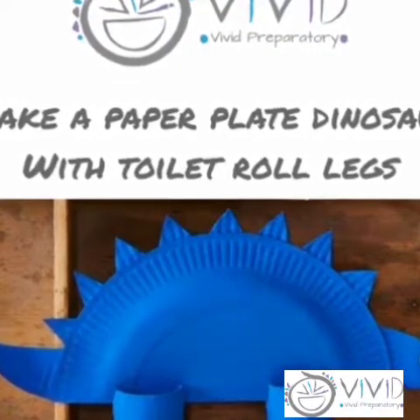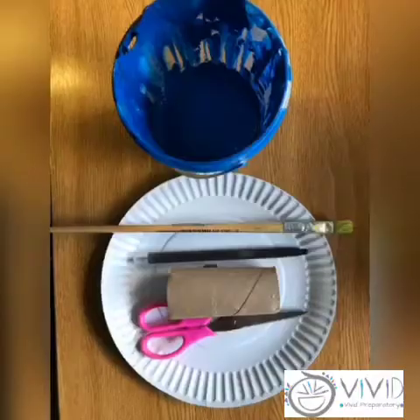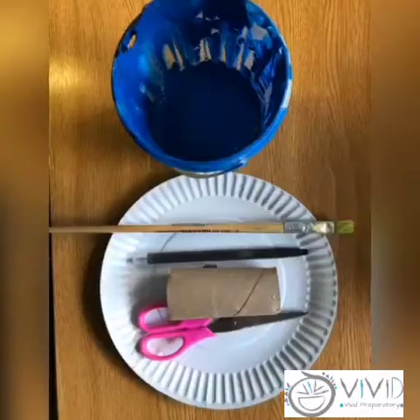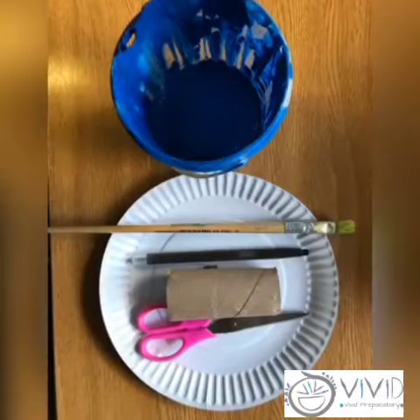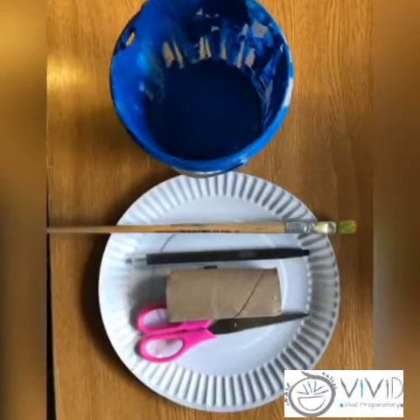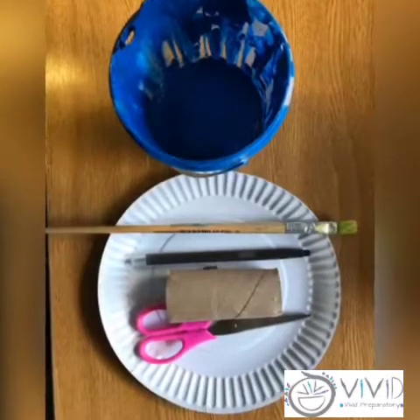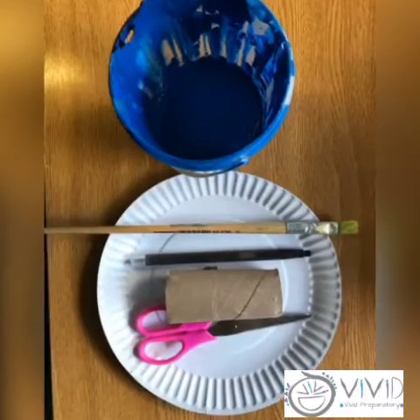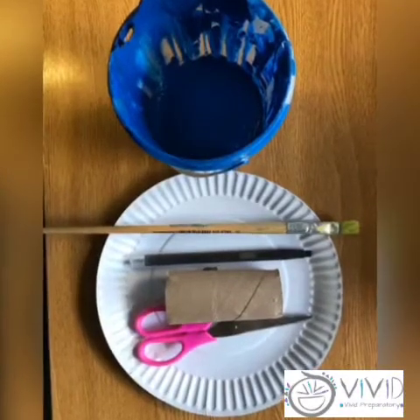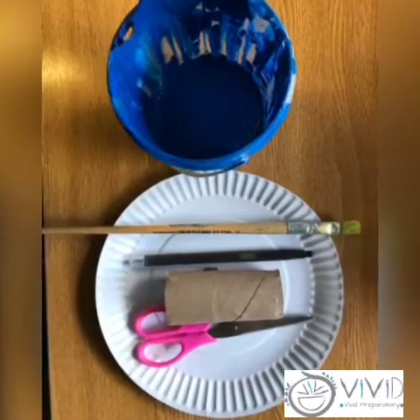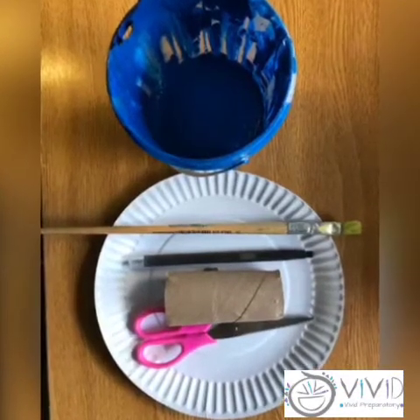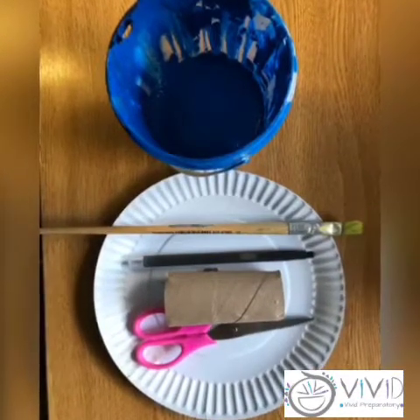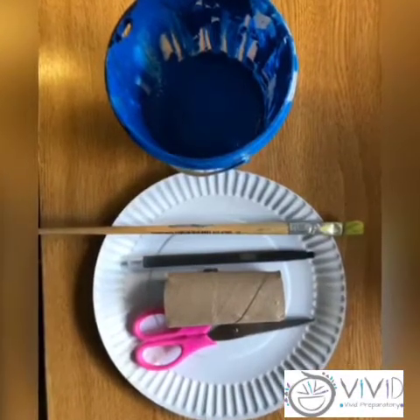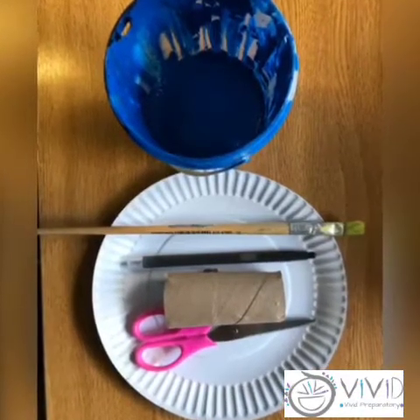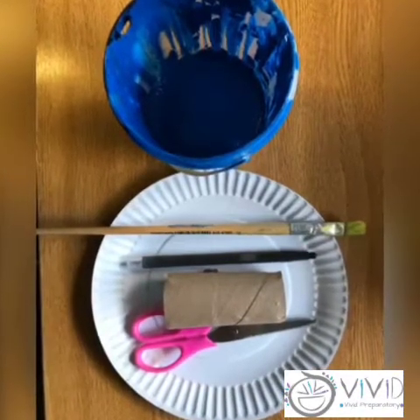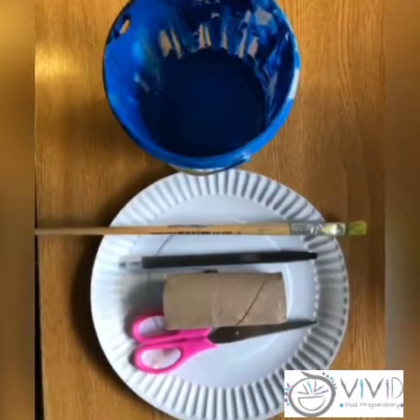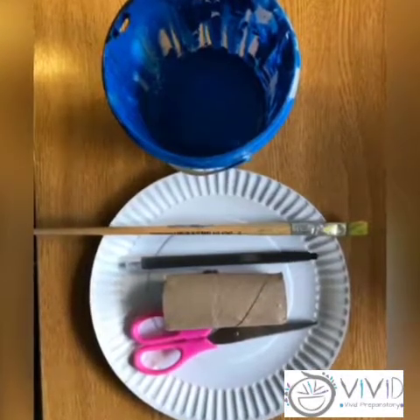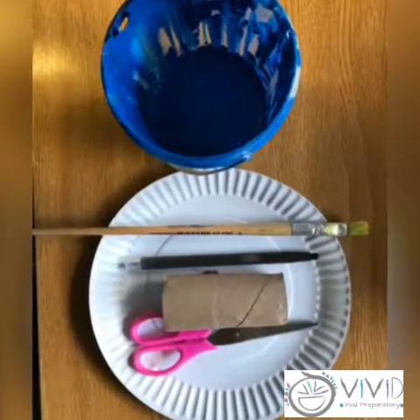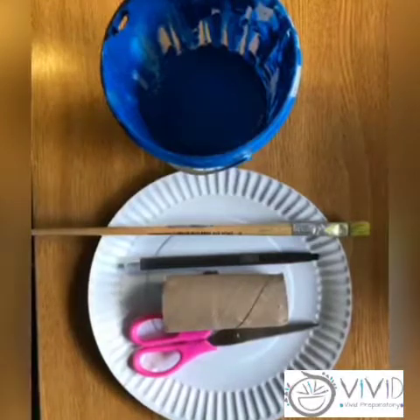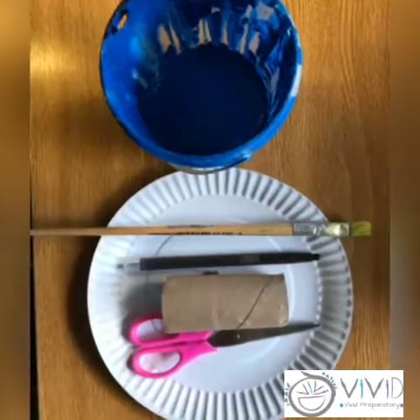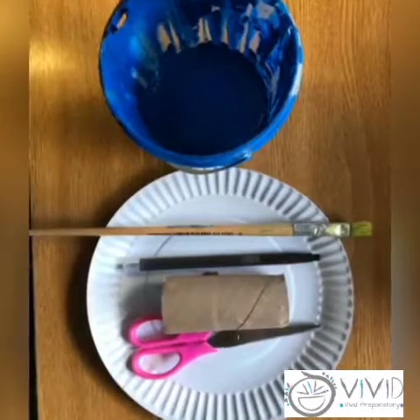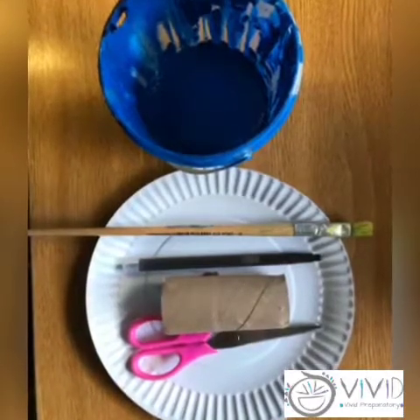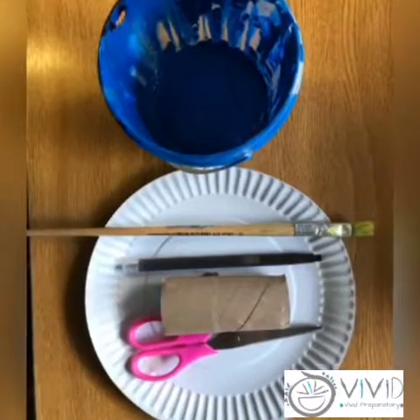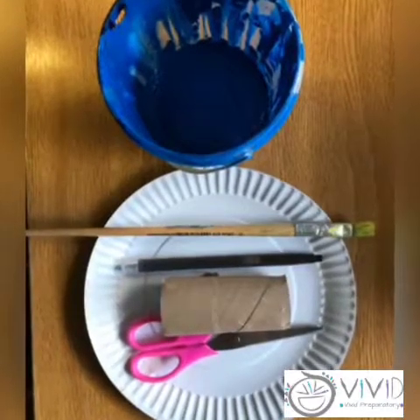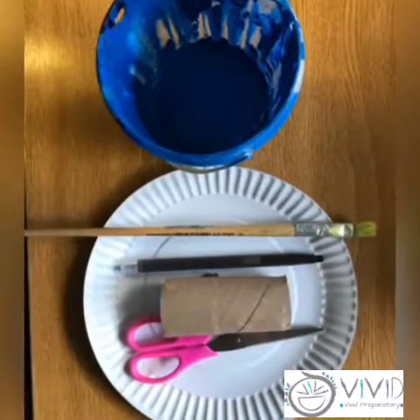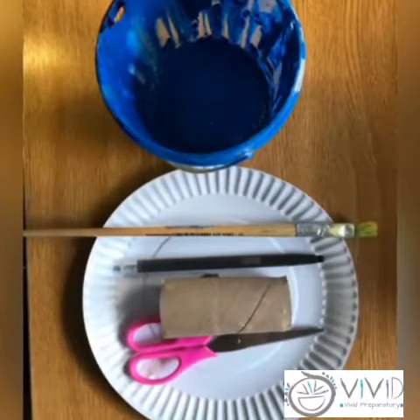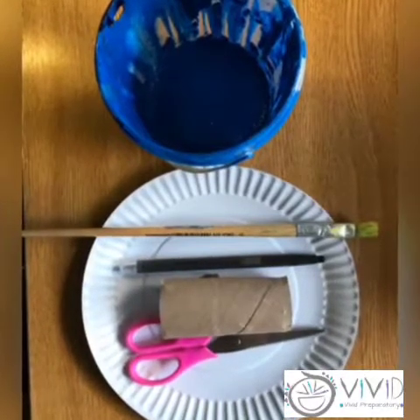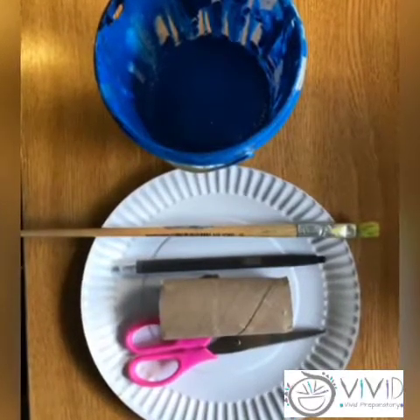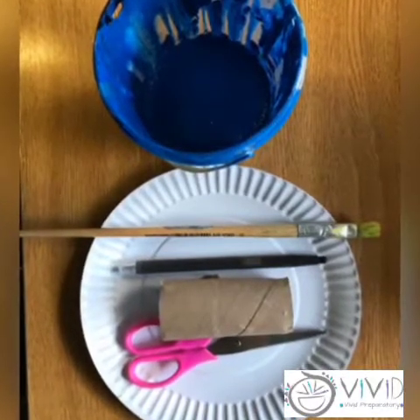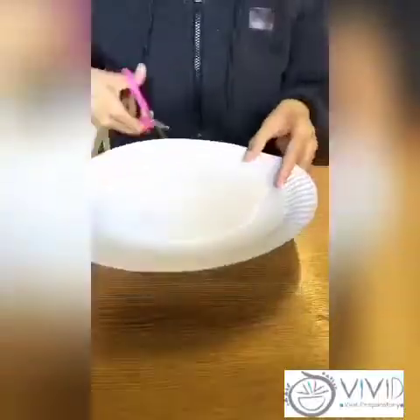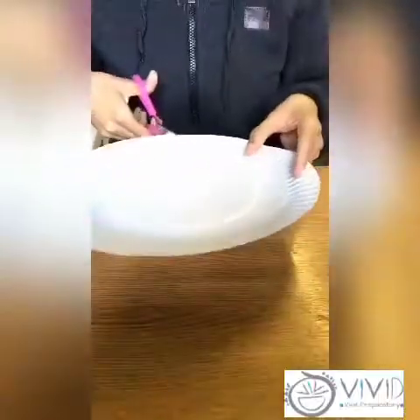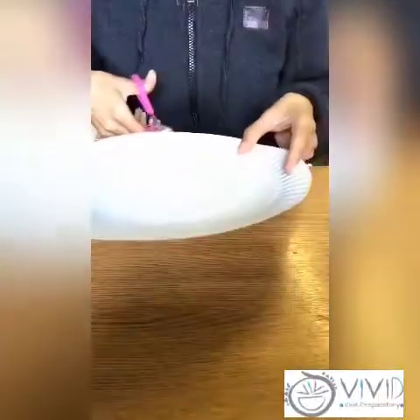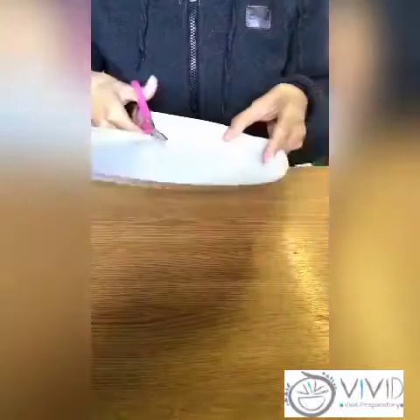You will need some paint, a pair of scissors, a paintbrush, a crayon or pencil, a paper plate, and a toilet paper roll. You will also need some craft glue.